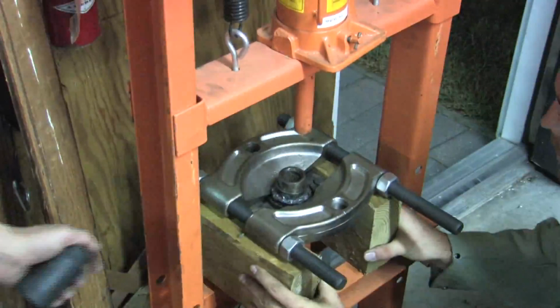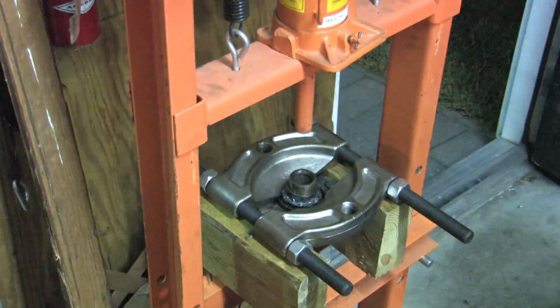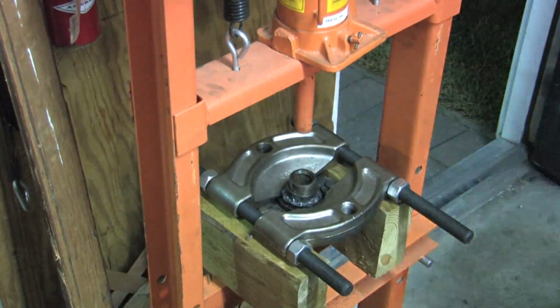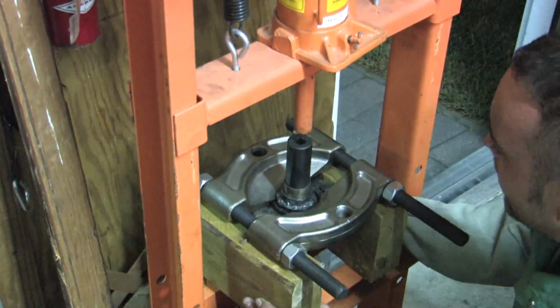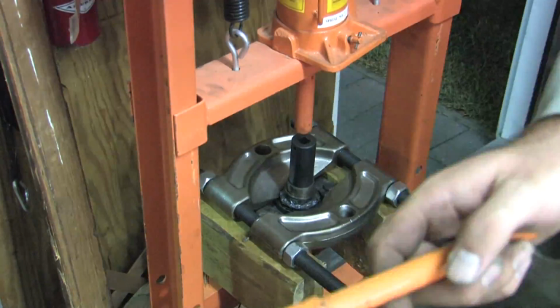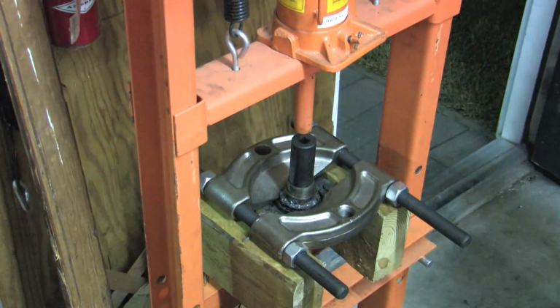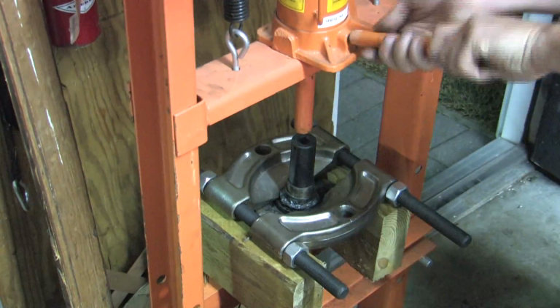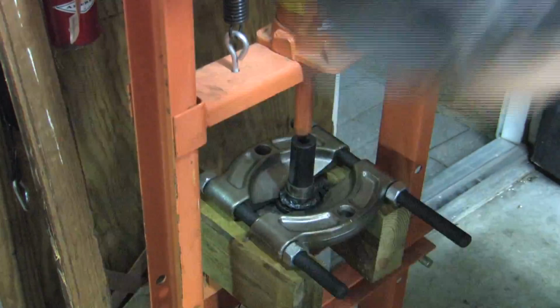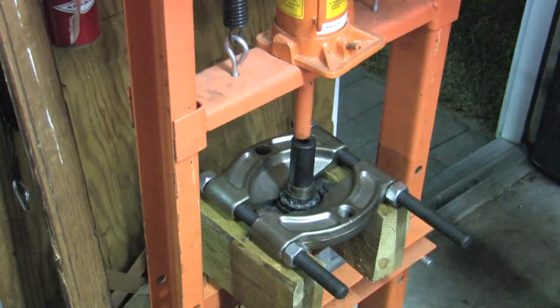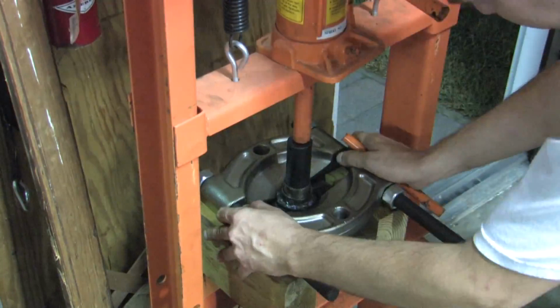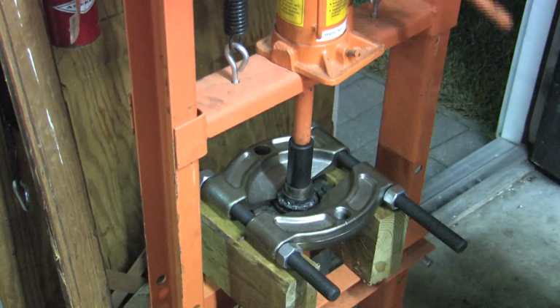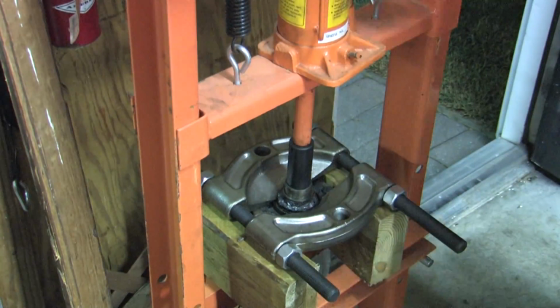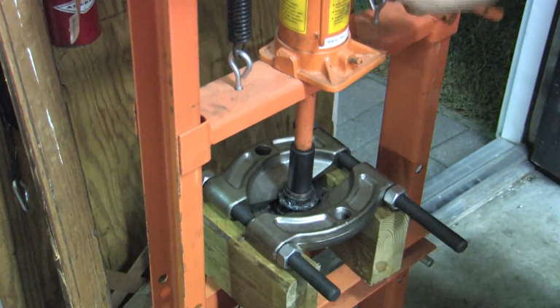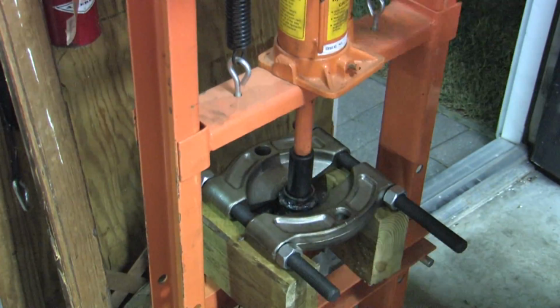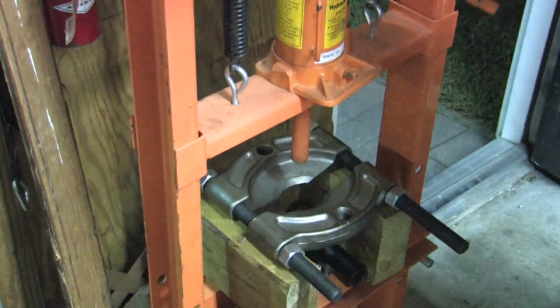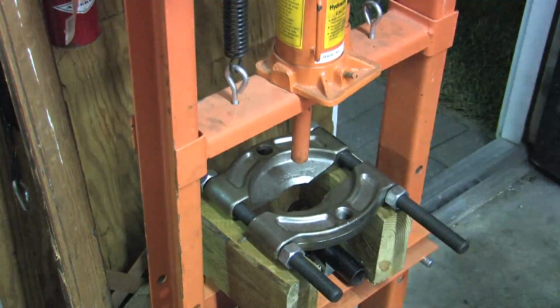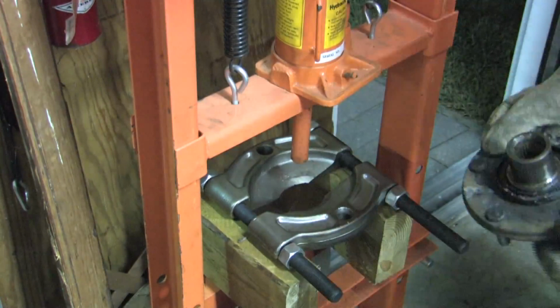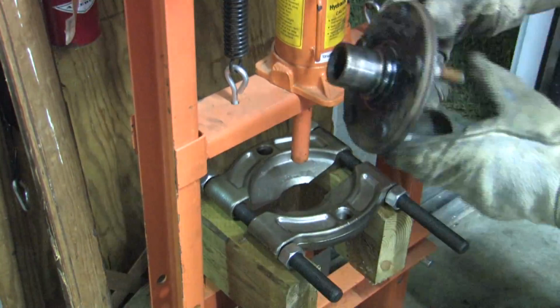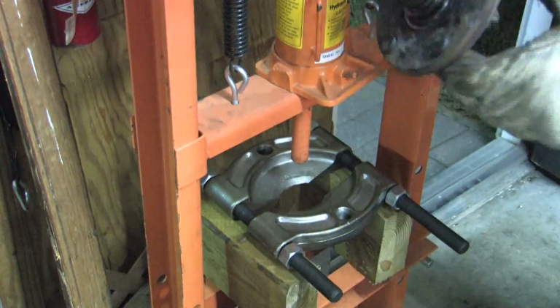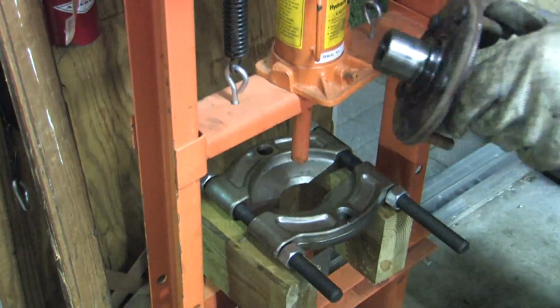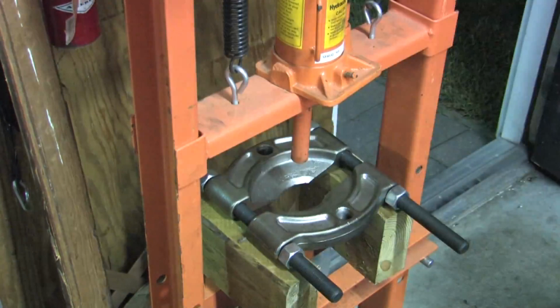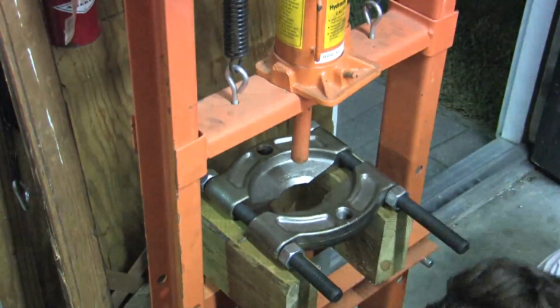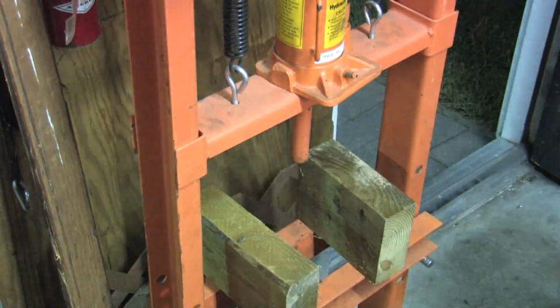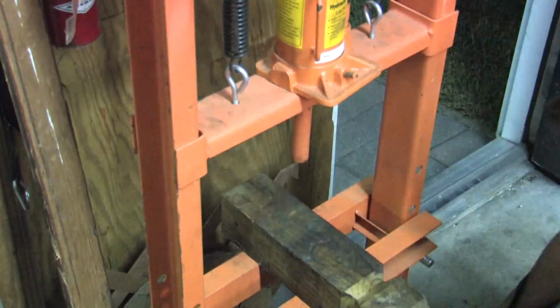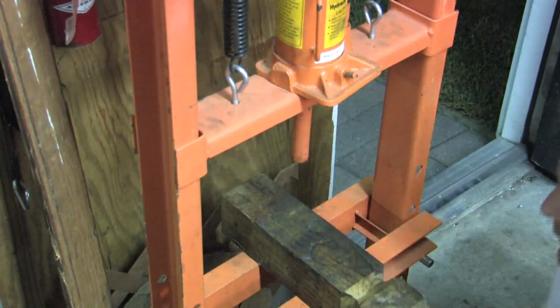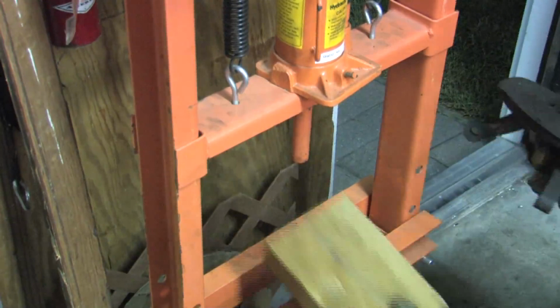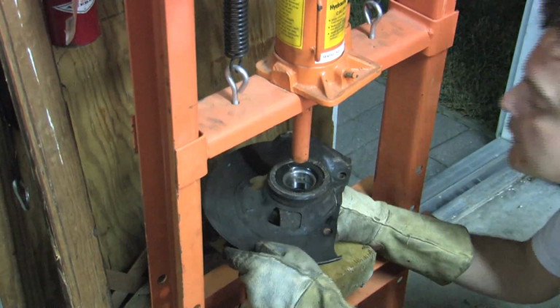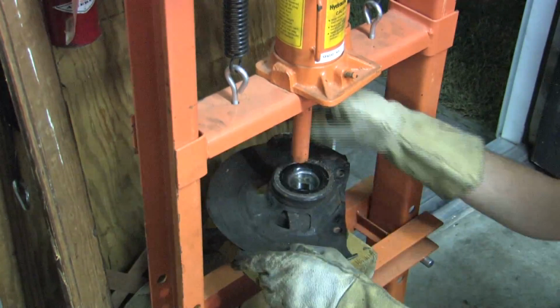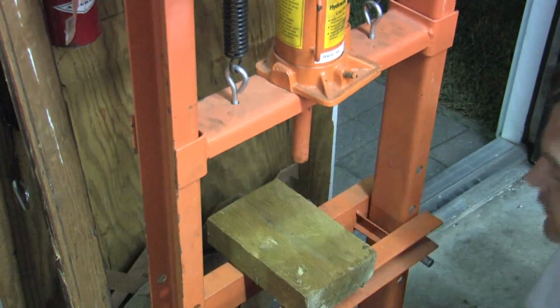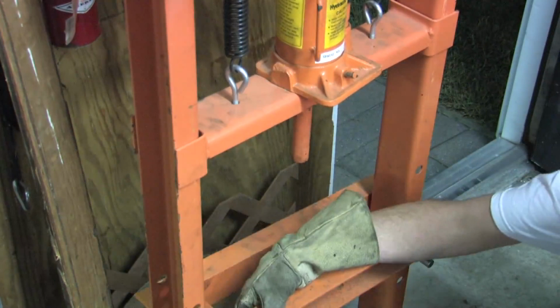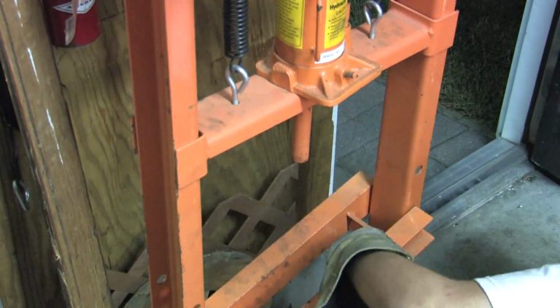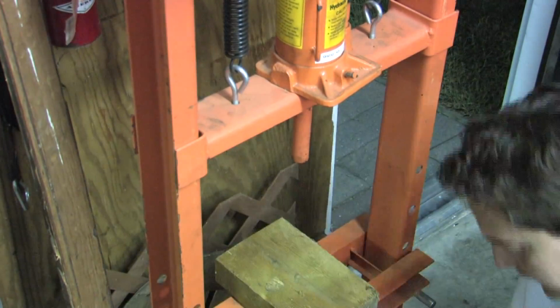This is a bearing splitter — some people call it a bearing knife. It clamps on the underside of the bearing to brace it so that you can press the hub out. This is by far the best way to remove the outer bearing race. Nothing works faster or easier, and it pretty much eliminates any chance of damaging the hub like you face with cutting and welding.